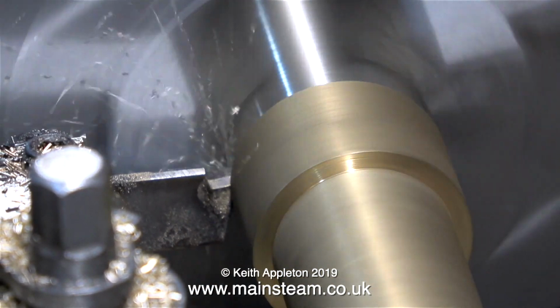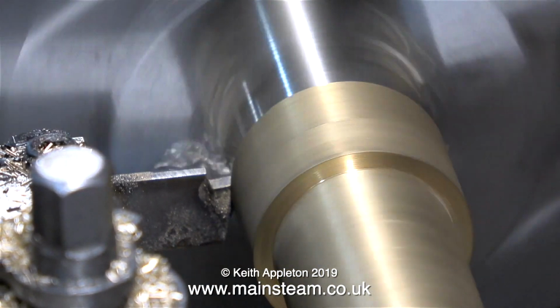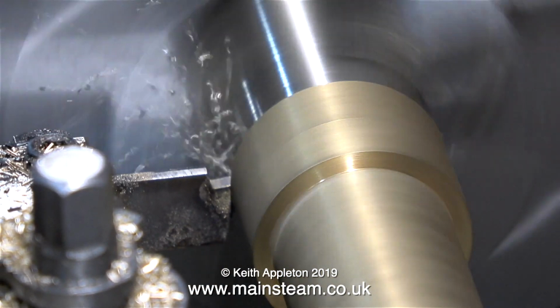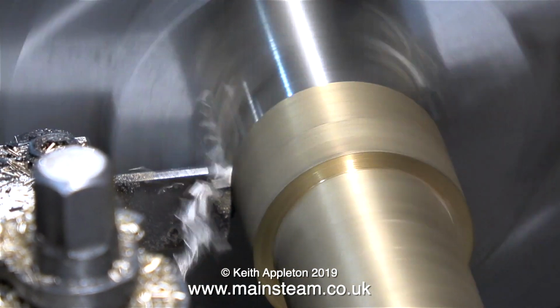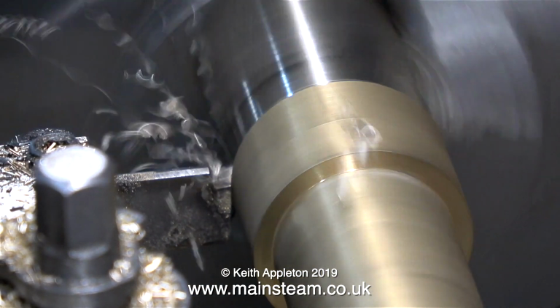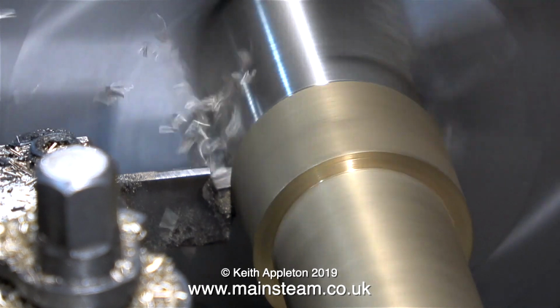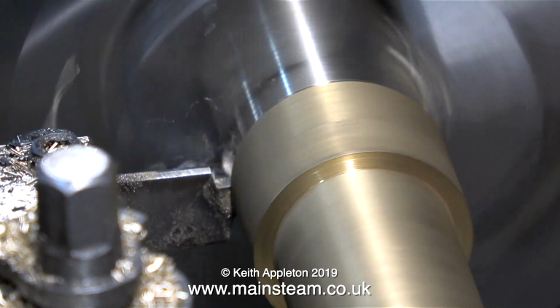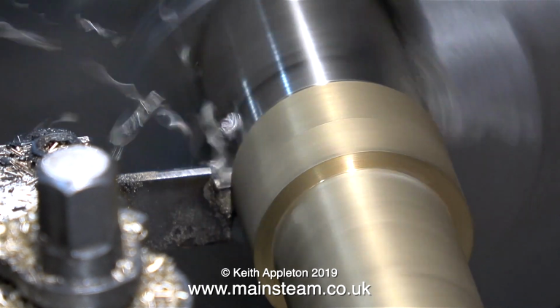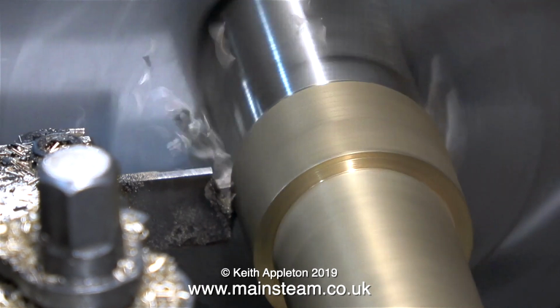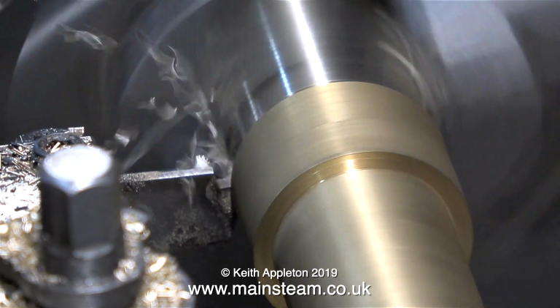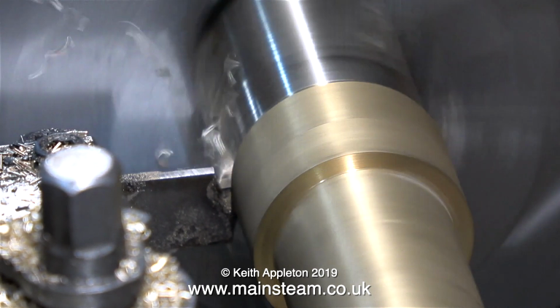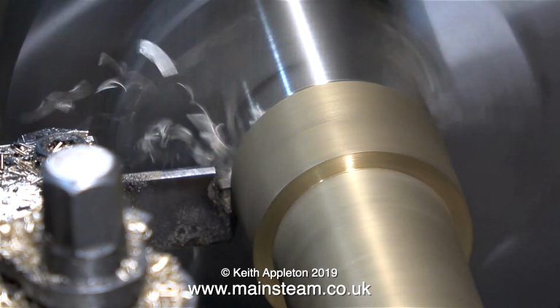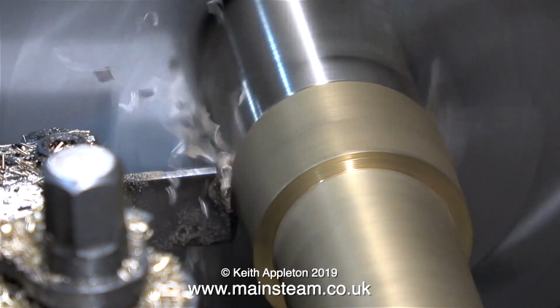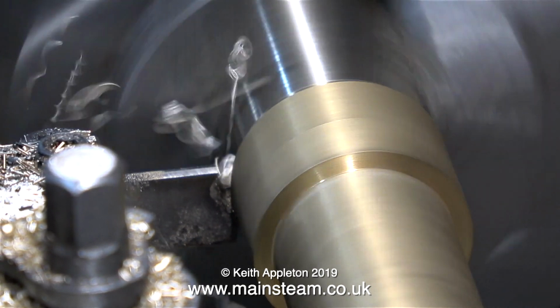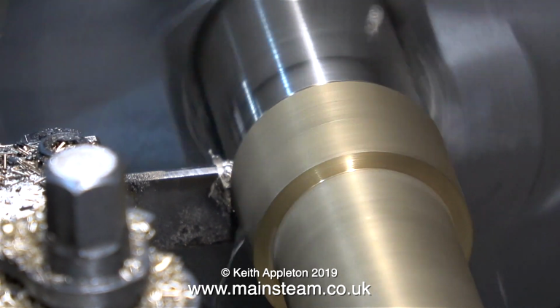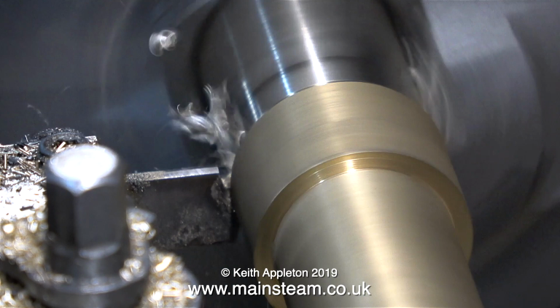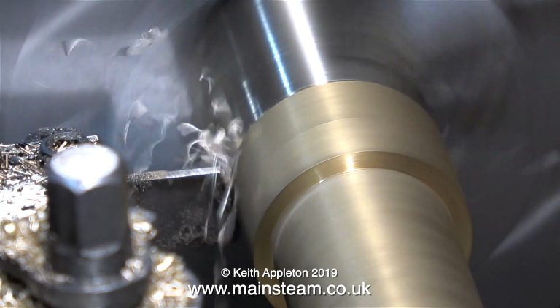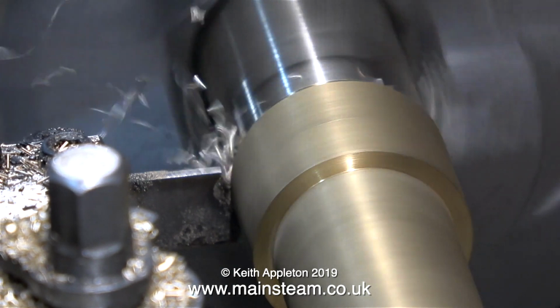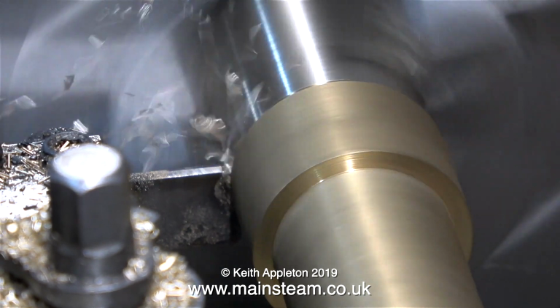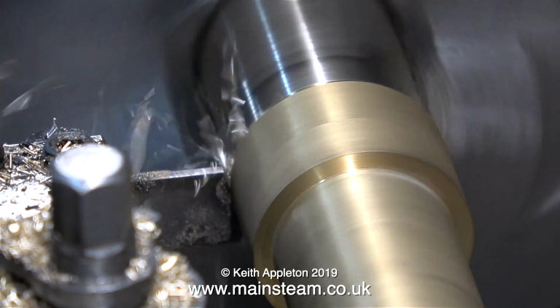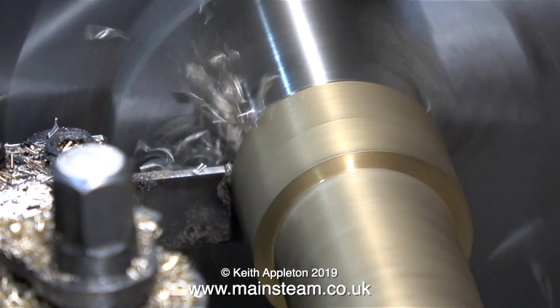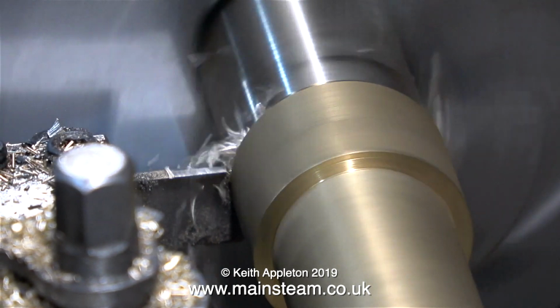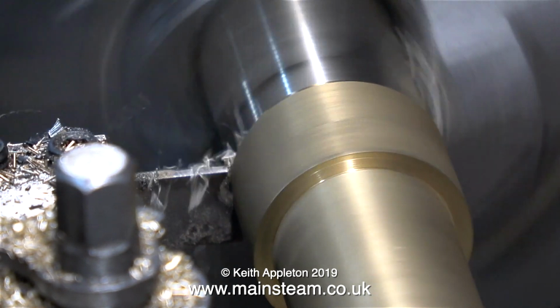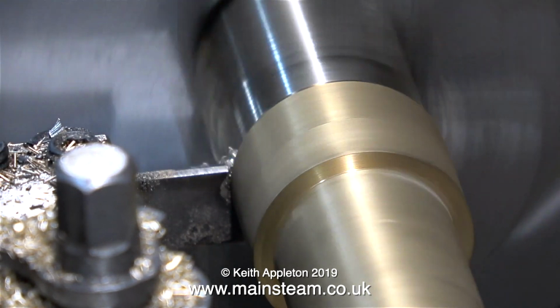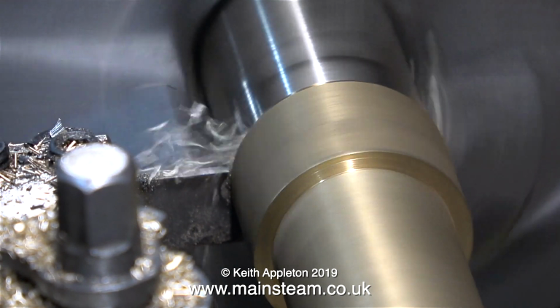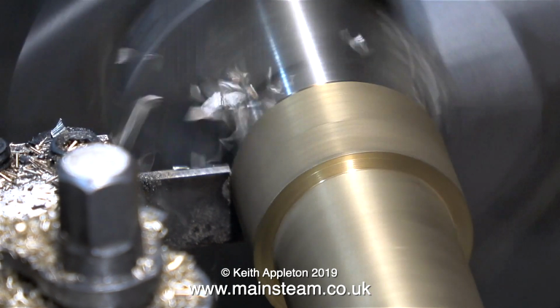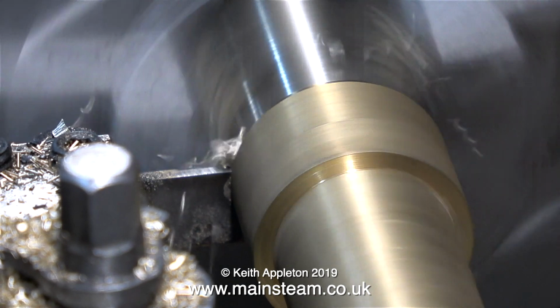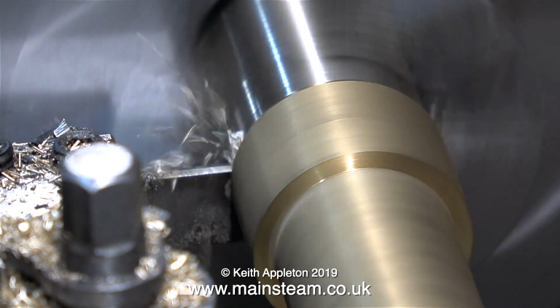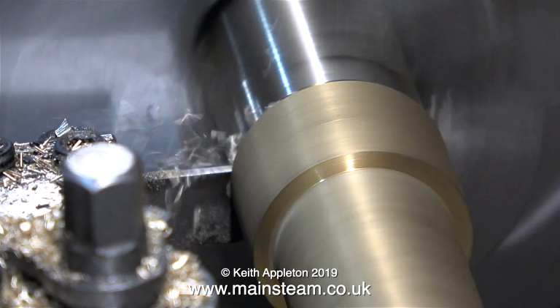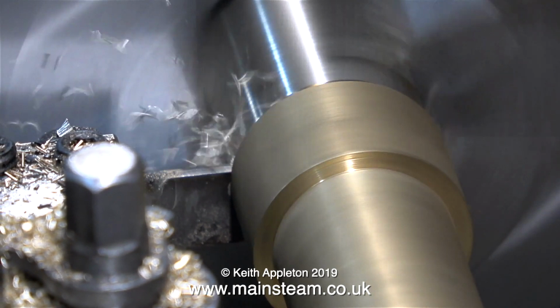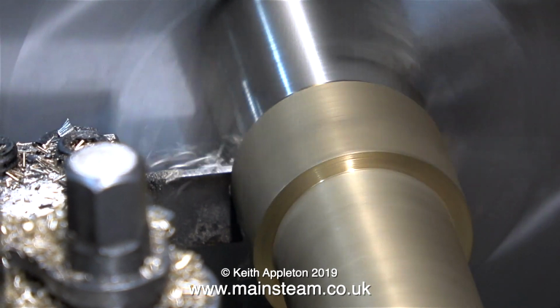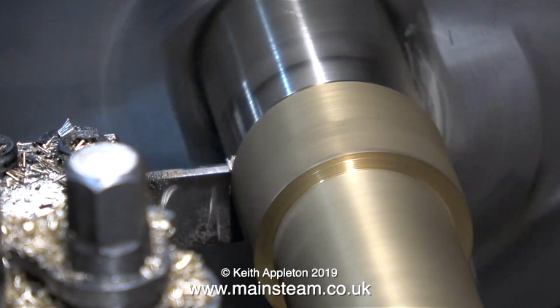The parting-off process I'm showing at normal speed, and as you can see the chippings are flying everywhere. Almost magically — and painfully — most of these chippings are flying onto my hand, which is being used to wind the handle that makes the parting tool move, because on this old Boxford lathe the only automatic traverse I have is longitudinal.